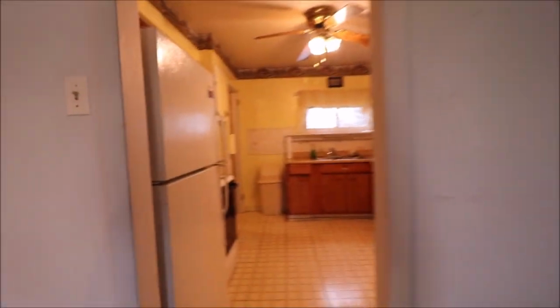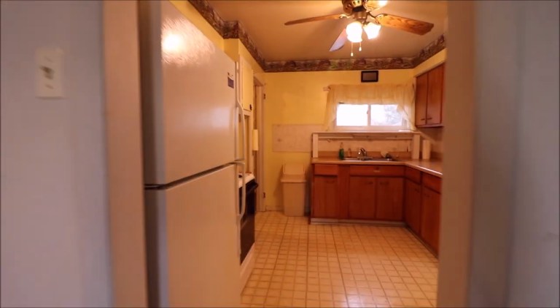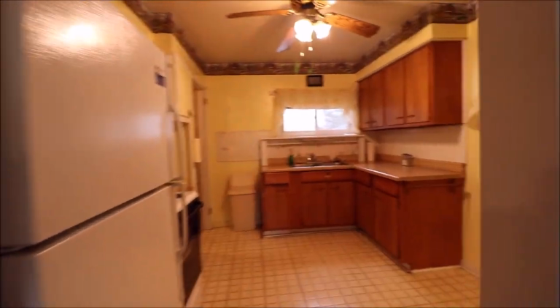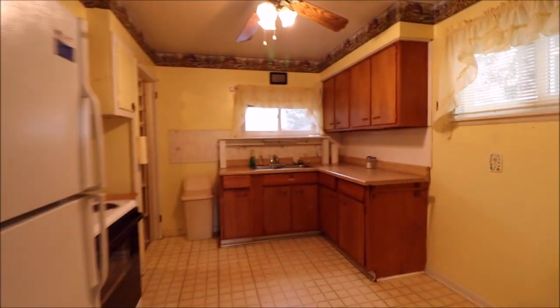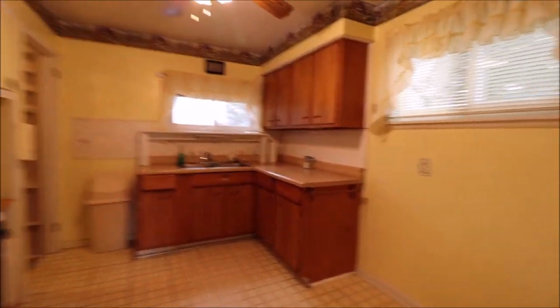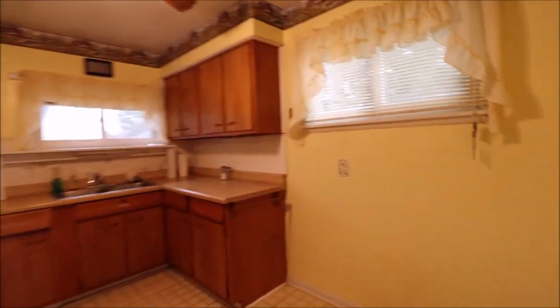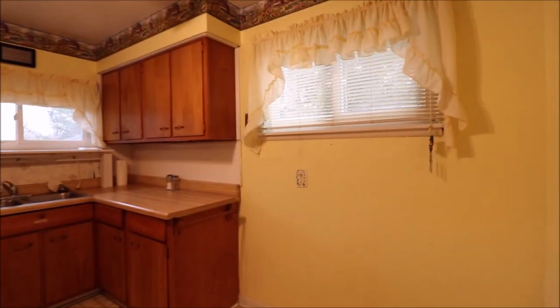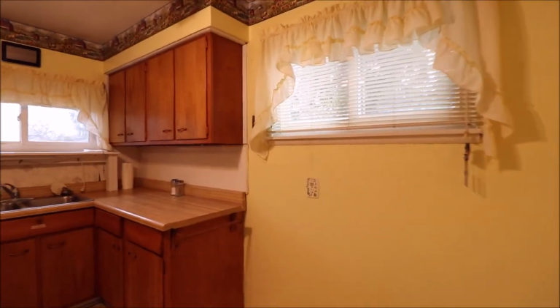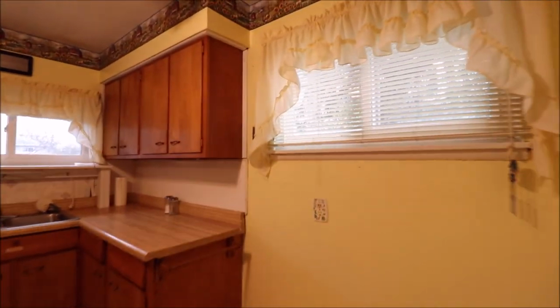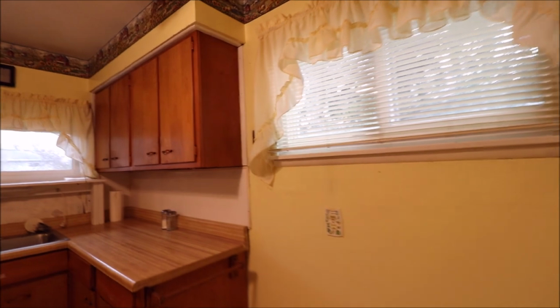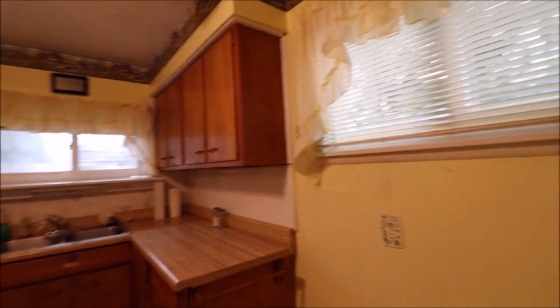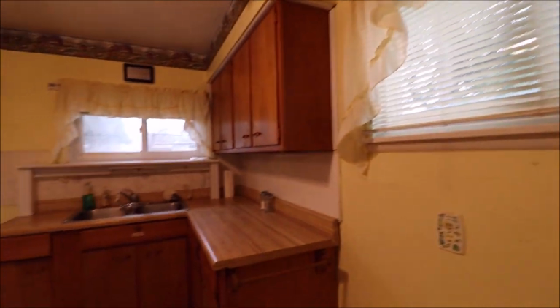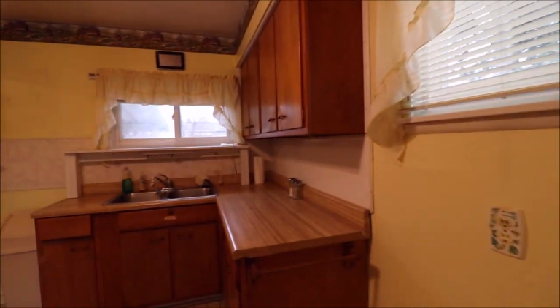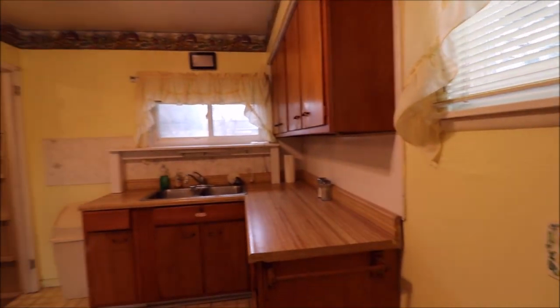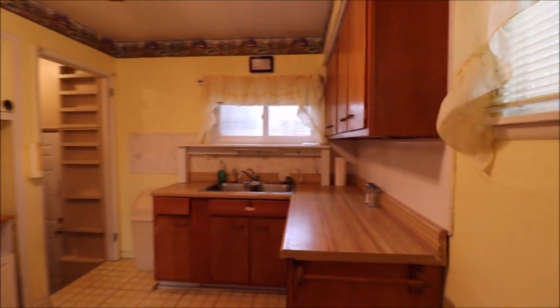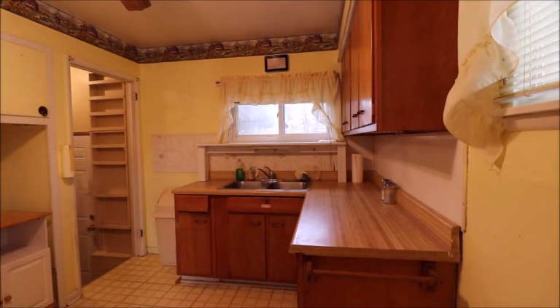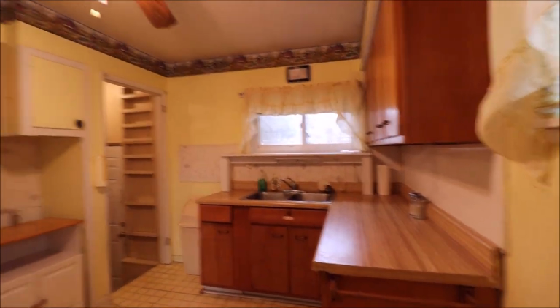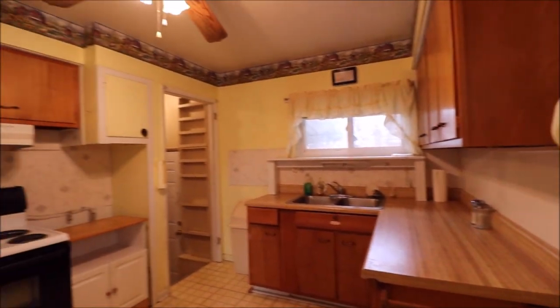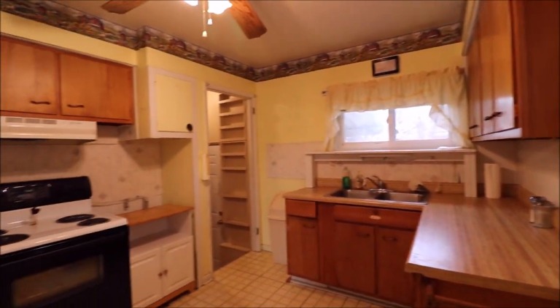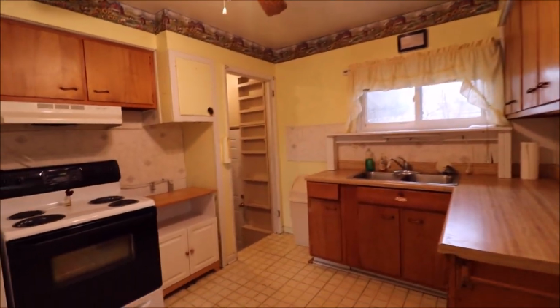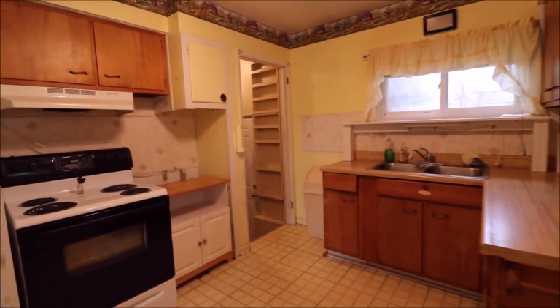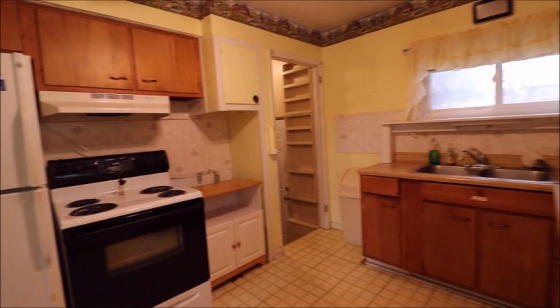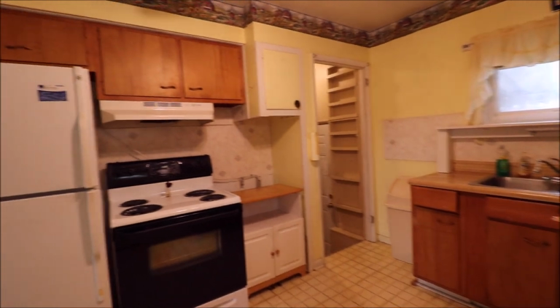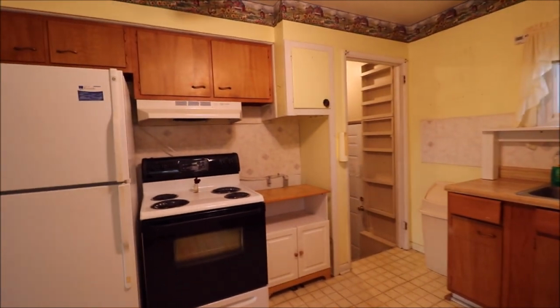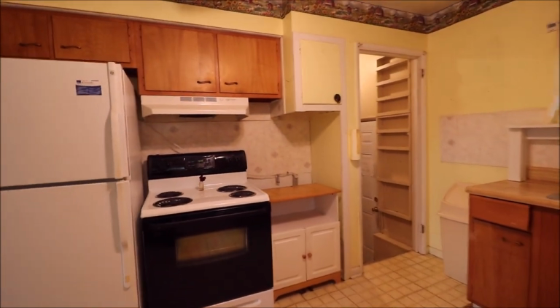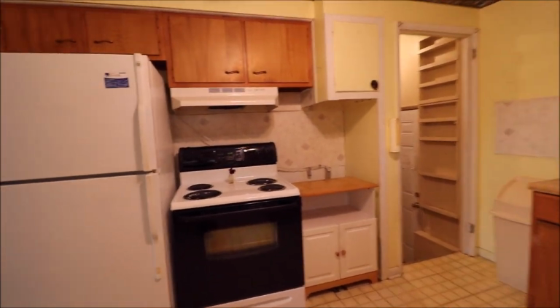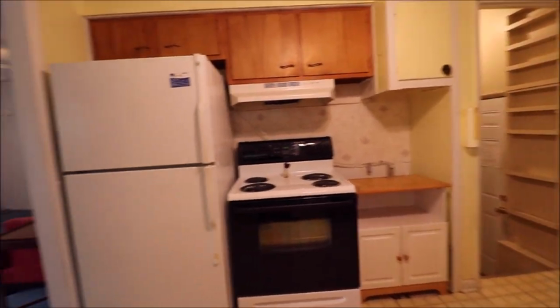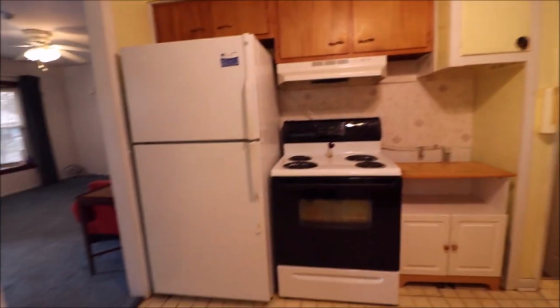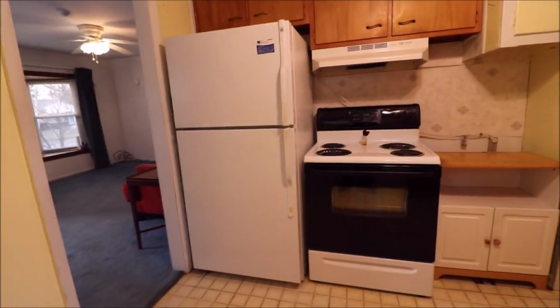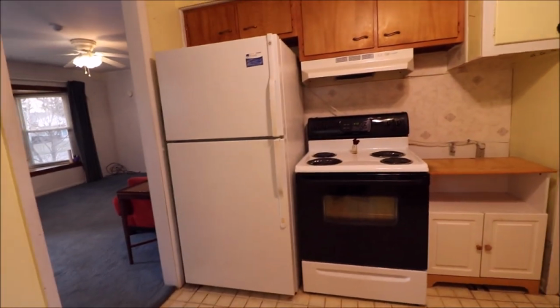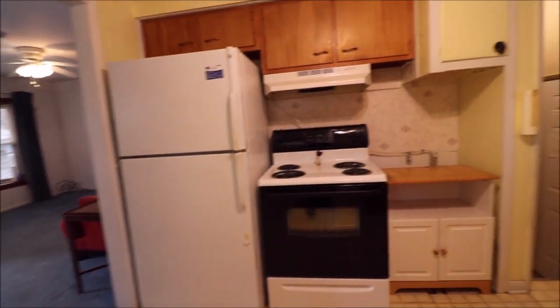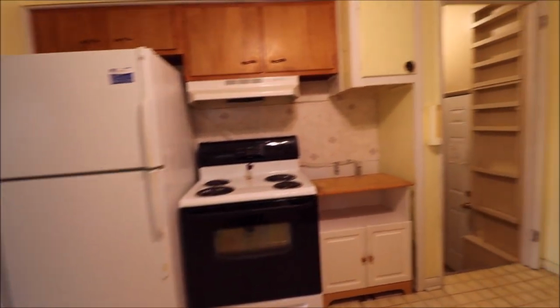Coming into our kitchen — real wood cabinets, easily refinished if necessary. Tons of natural light pours in here from the two different windows. All the appliances are included with the home.